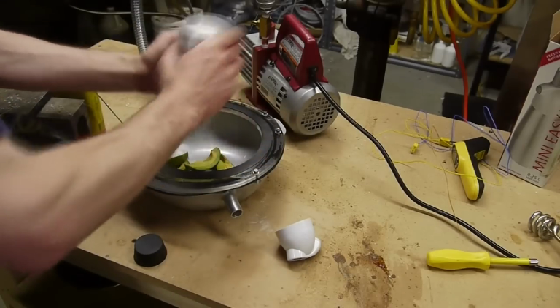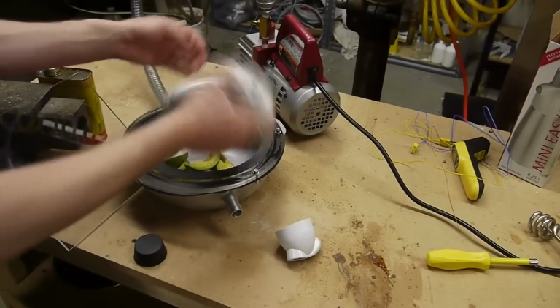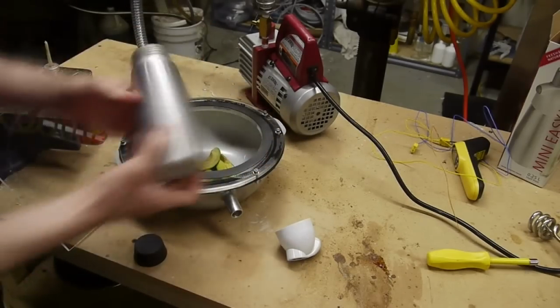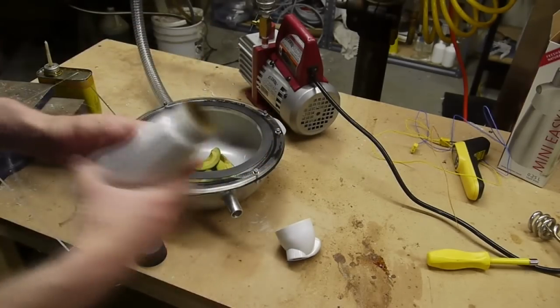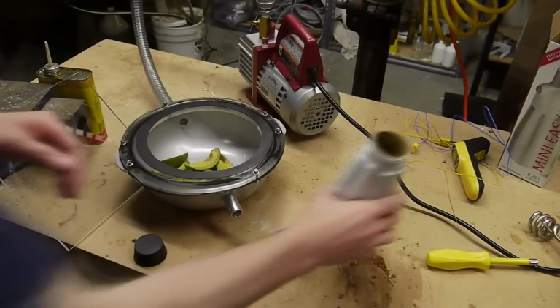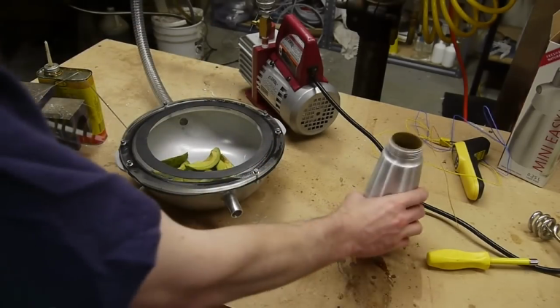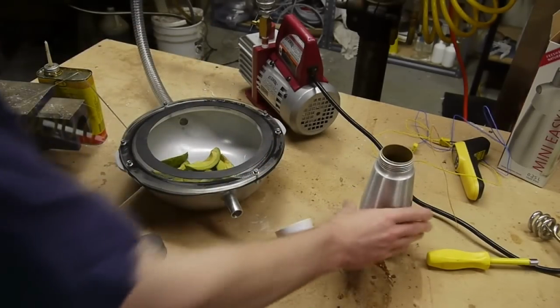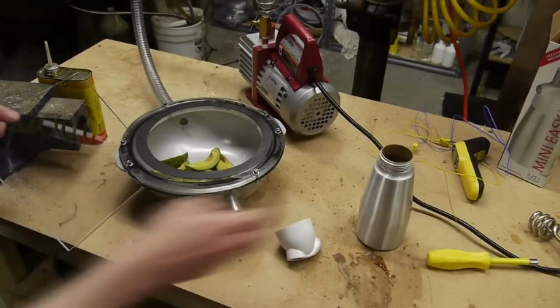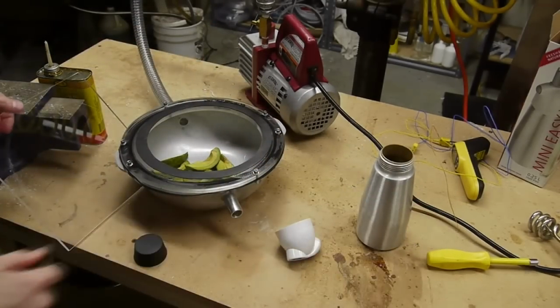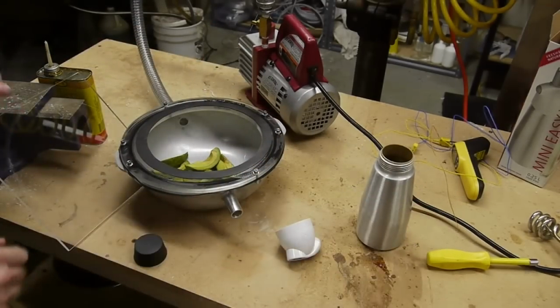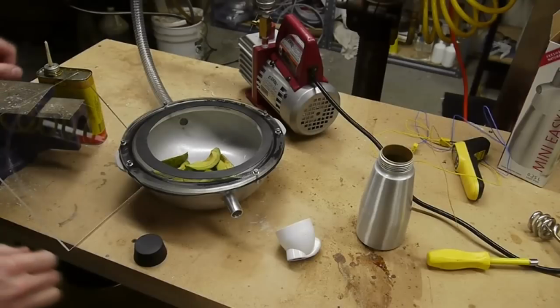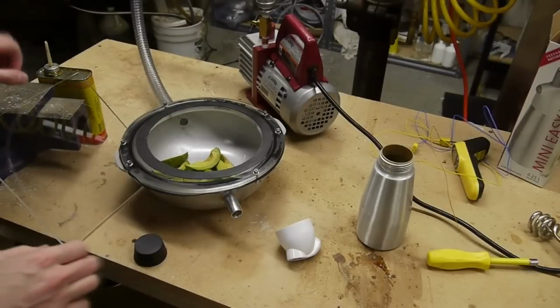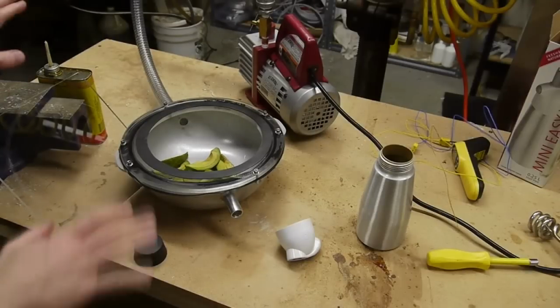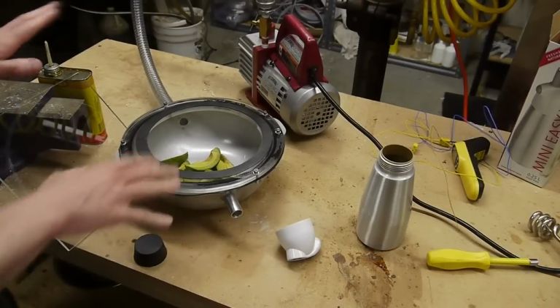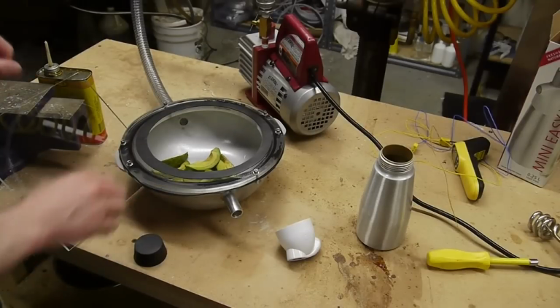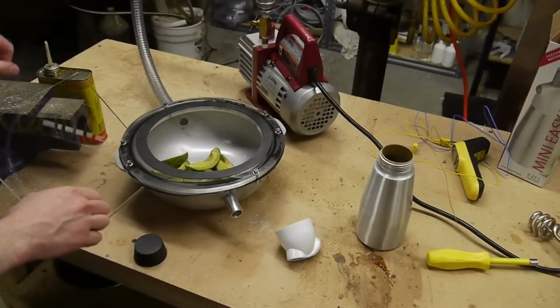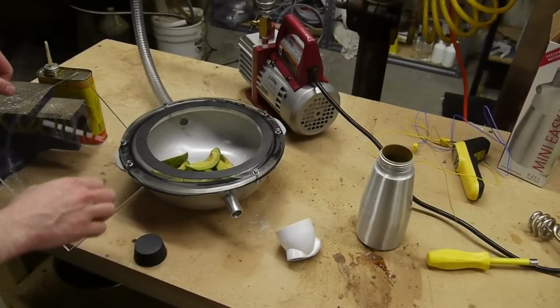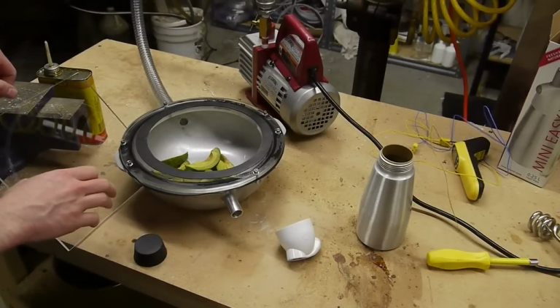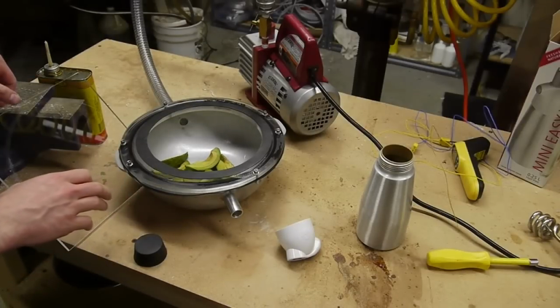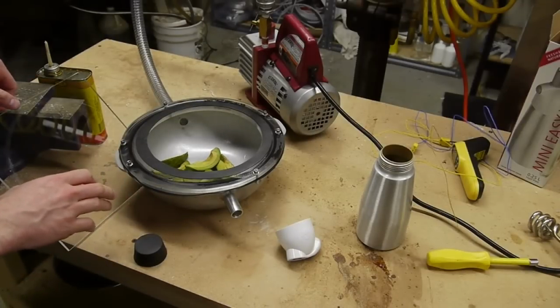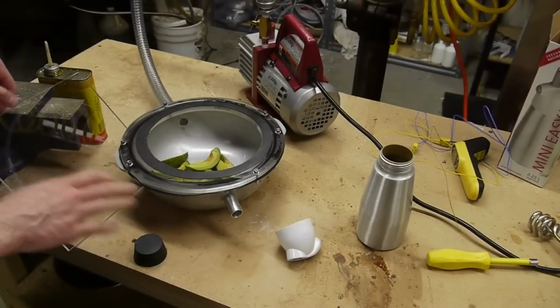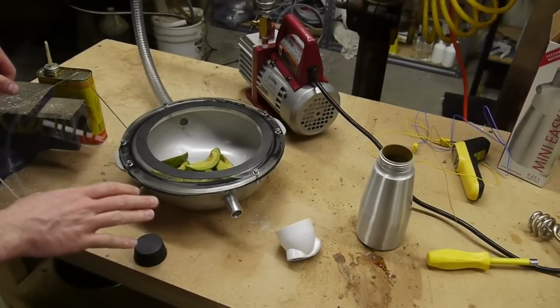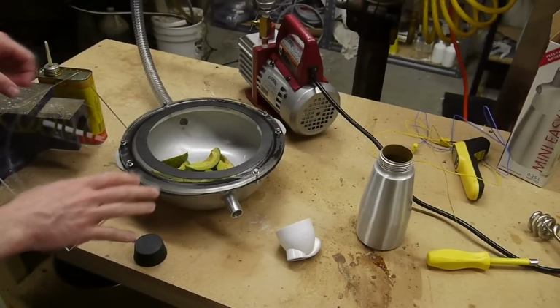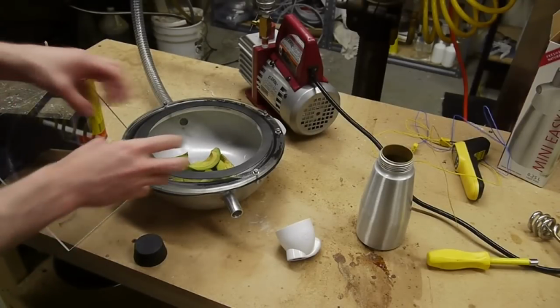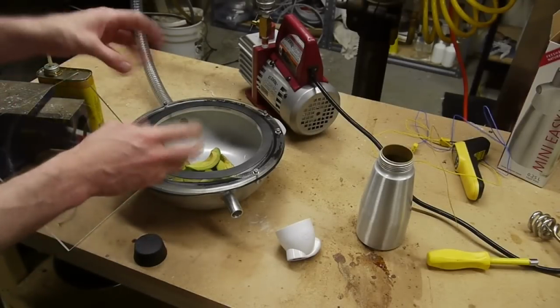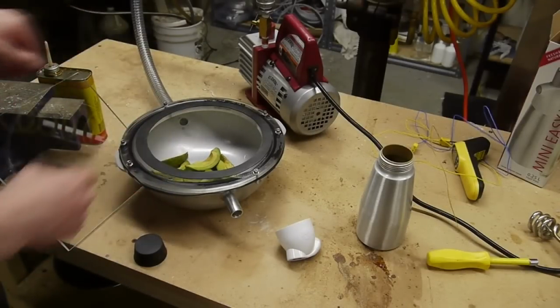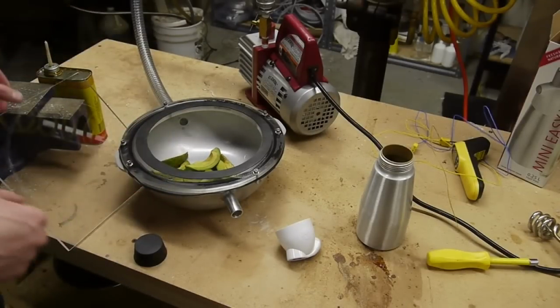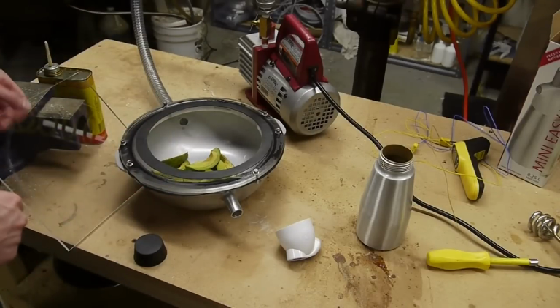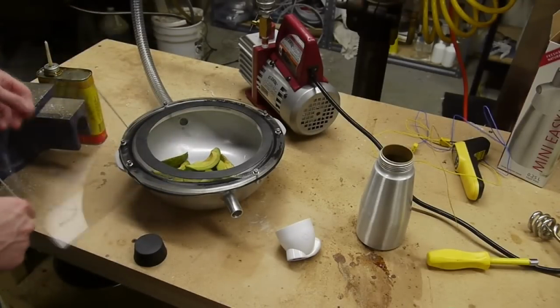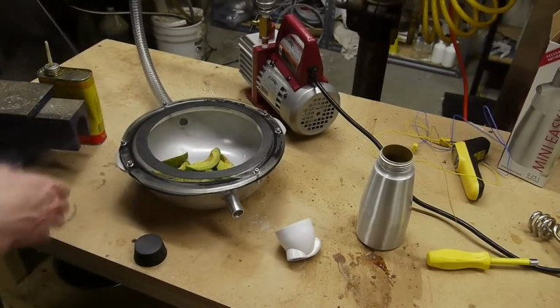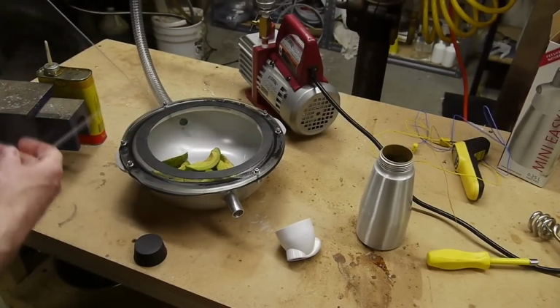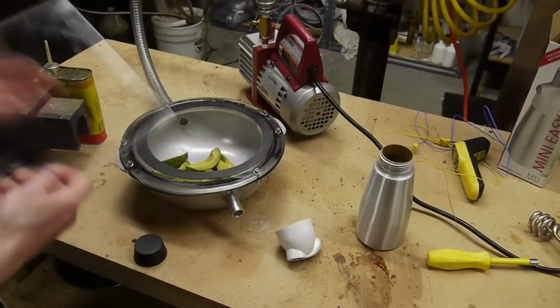That's all of them. We're going to try to pull a little bit of a vacuum and see if the slices will puff up a little bit.